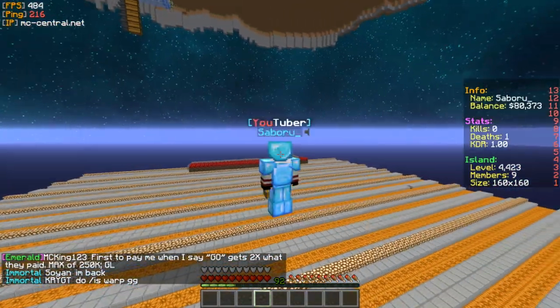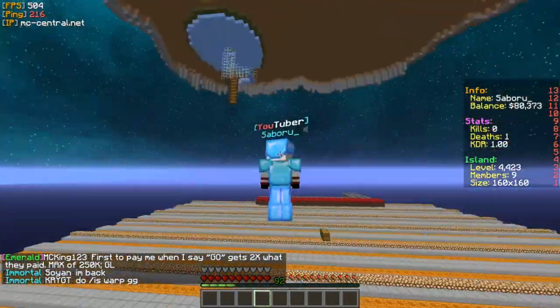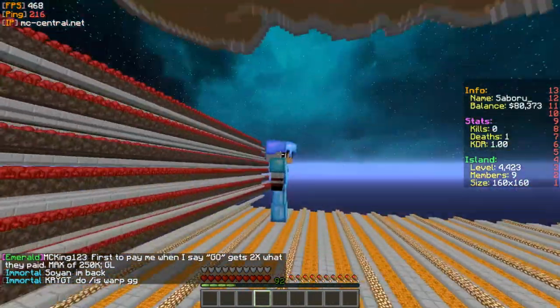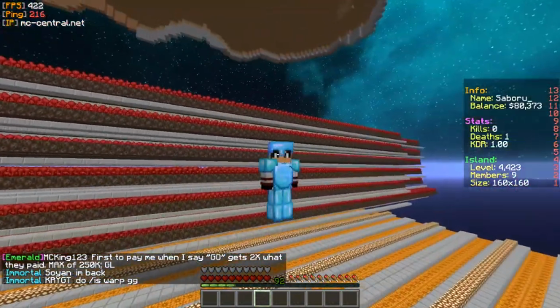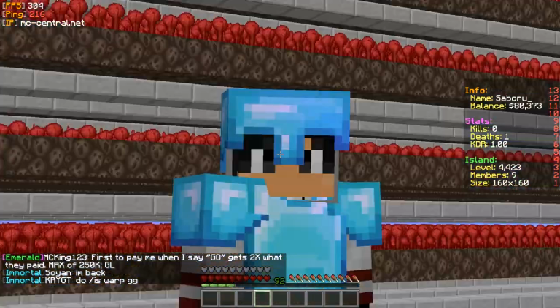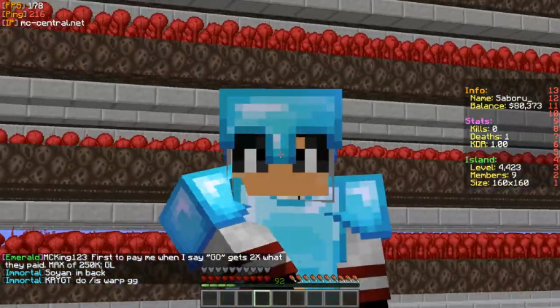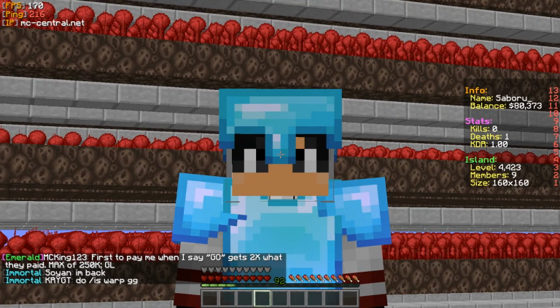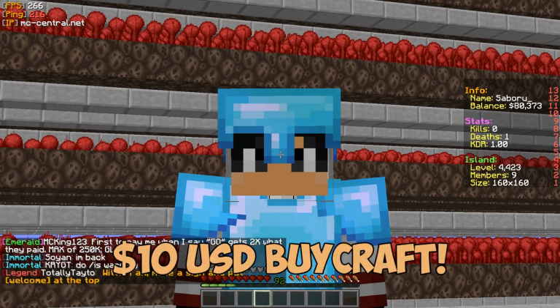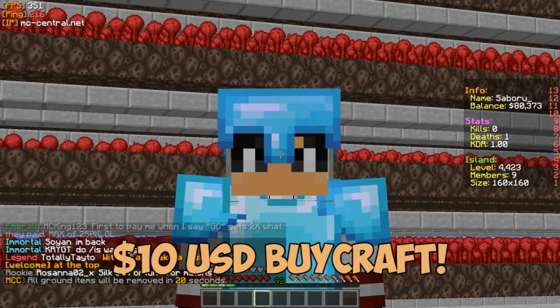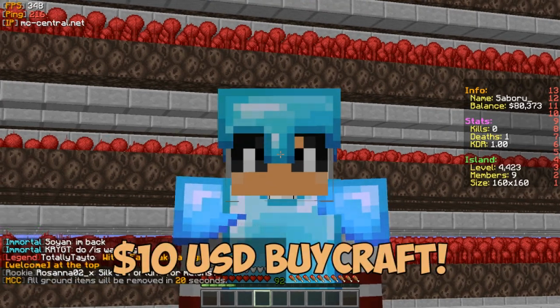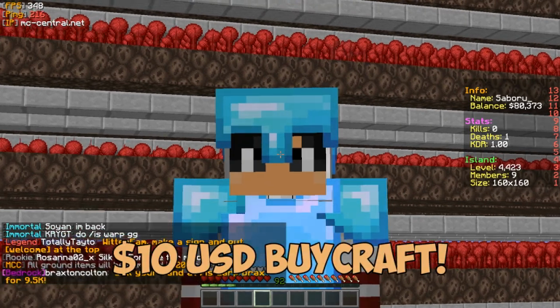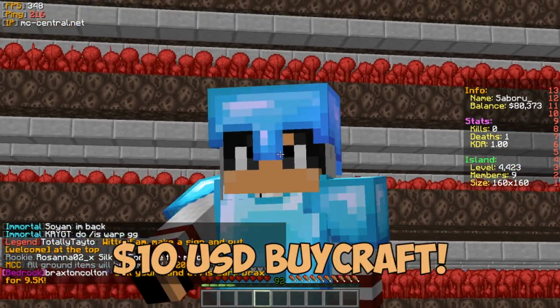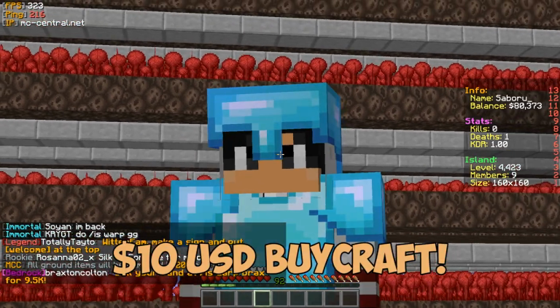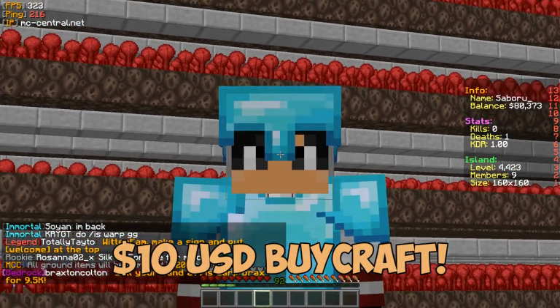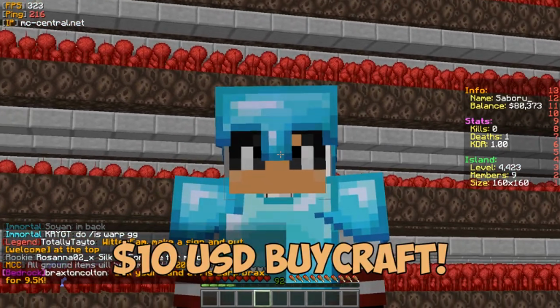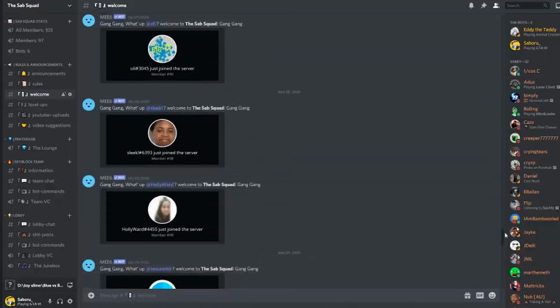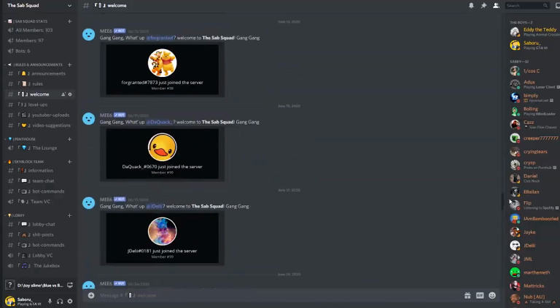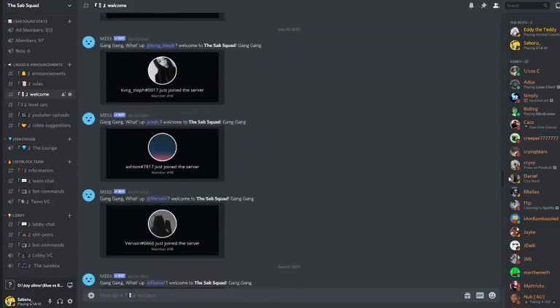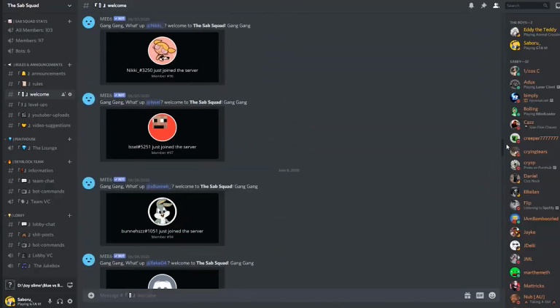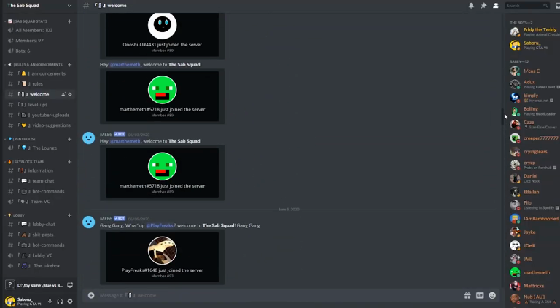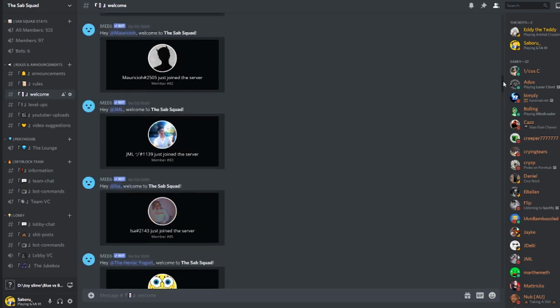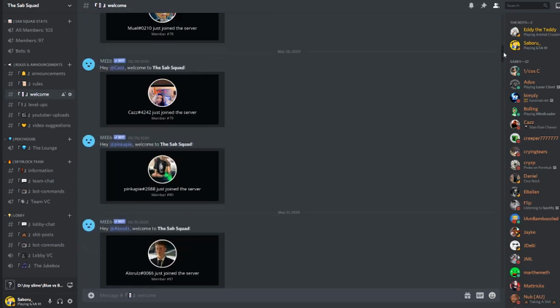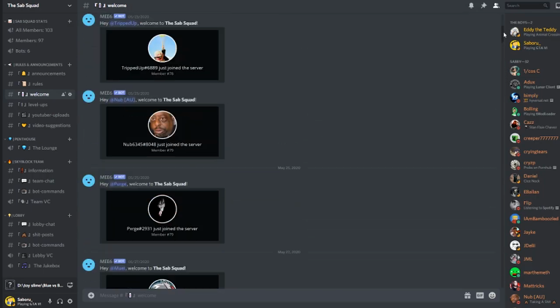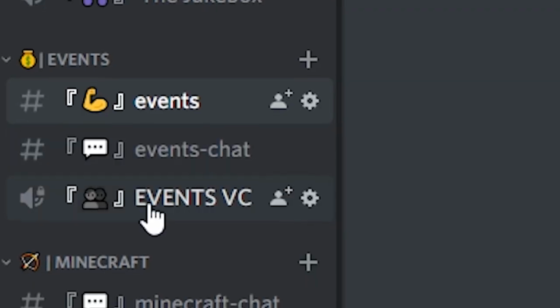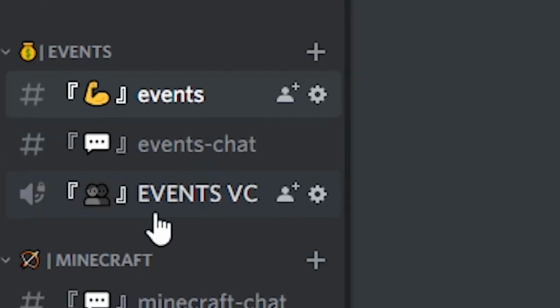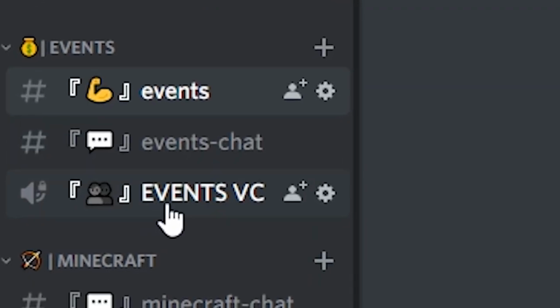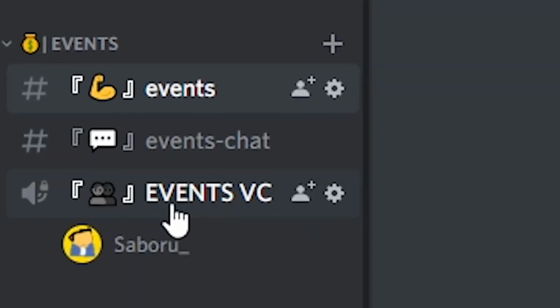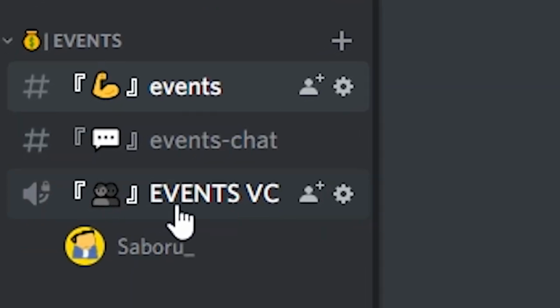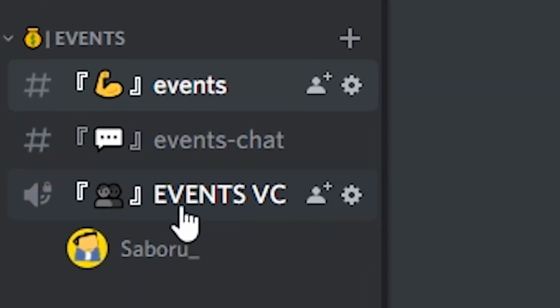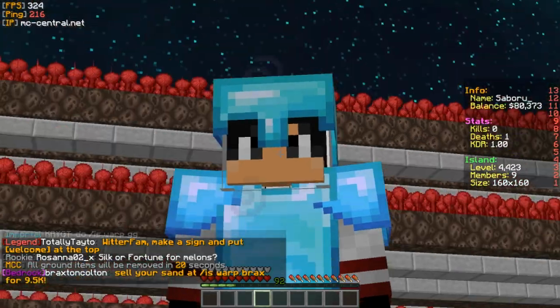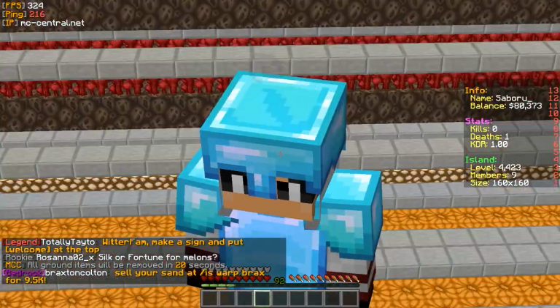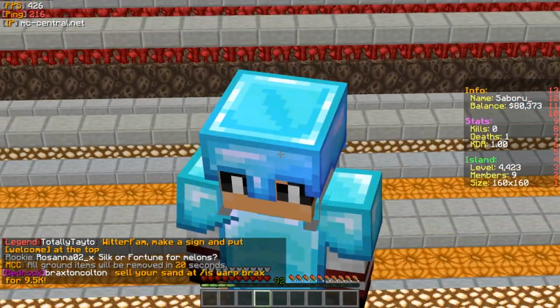Quick note — I'll be hosting a Simon Says event for a $10 BuyCraft voucher on my island this week. To be able to compete, you must be in my Discord server and be able to join the event's voice channel. Link will be in the description.